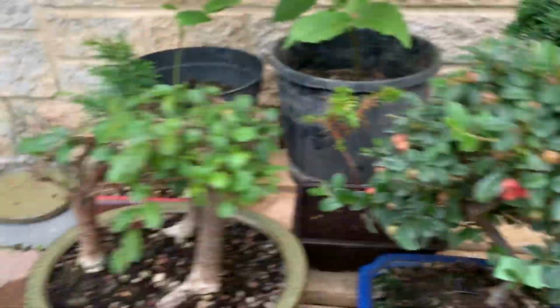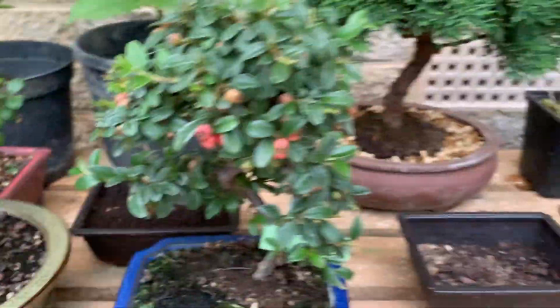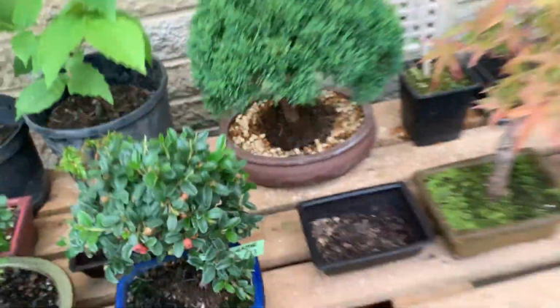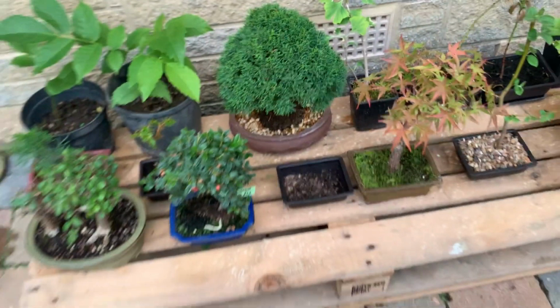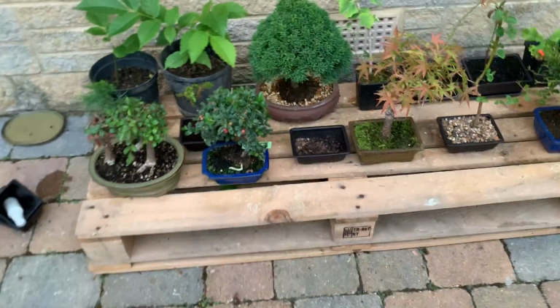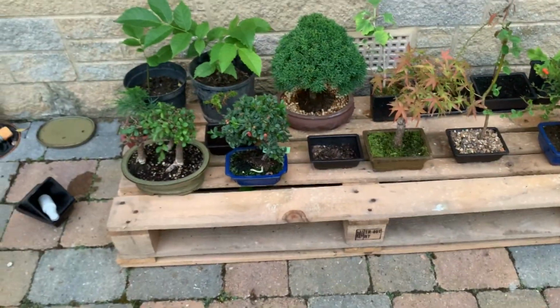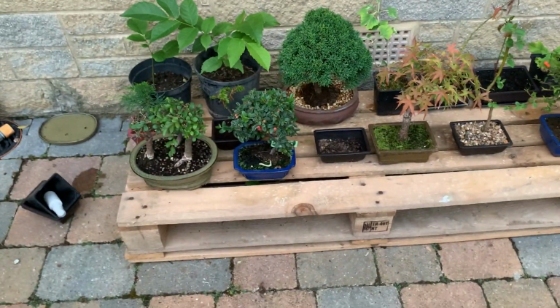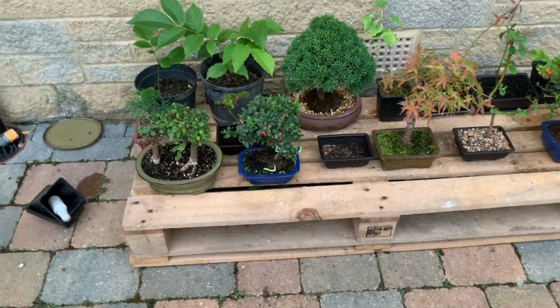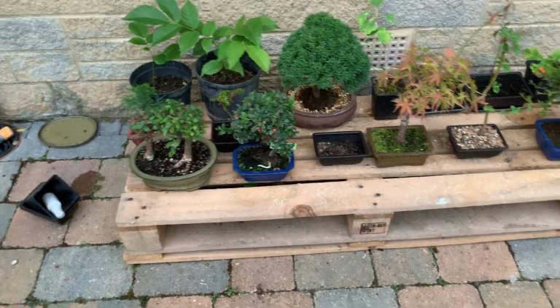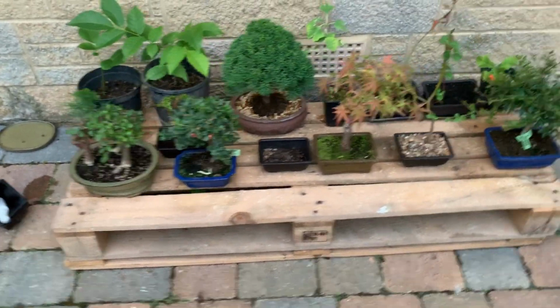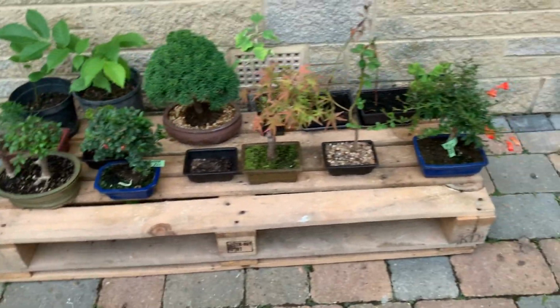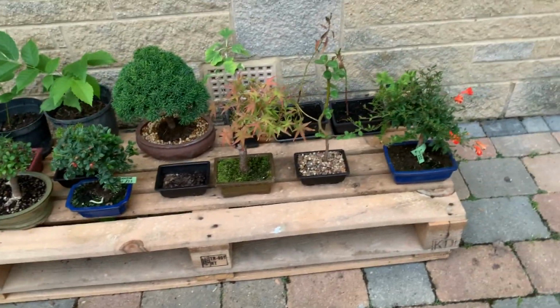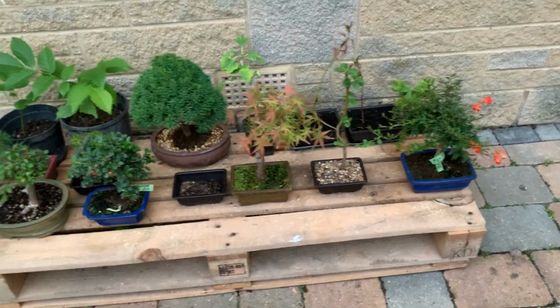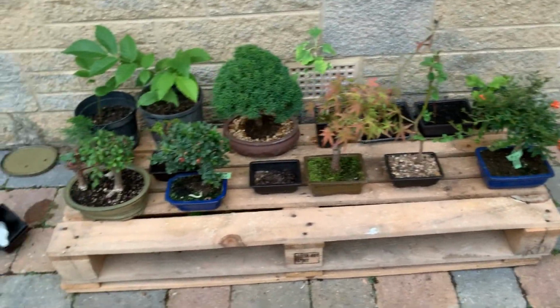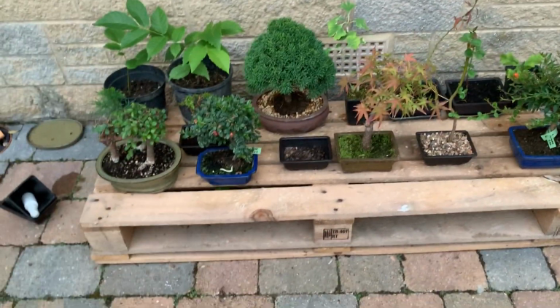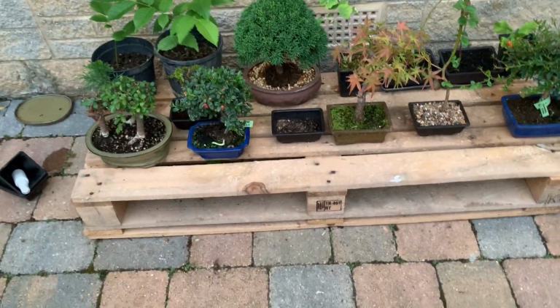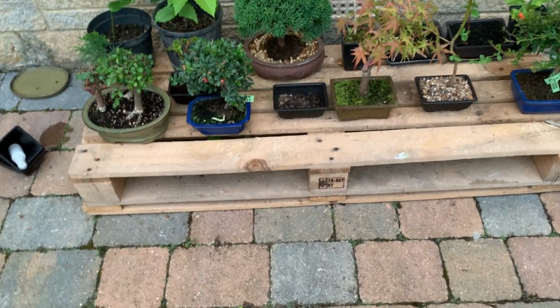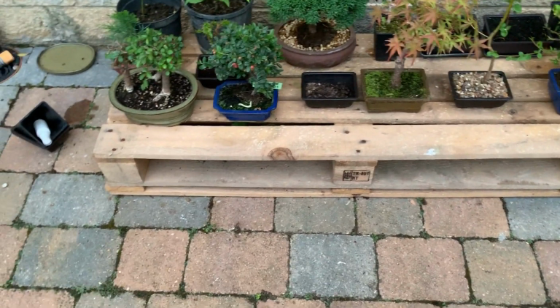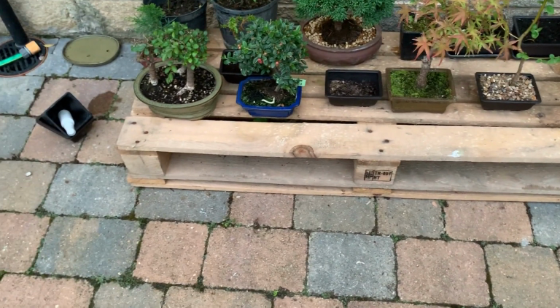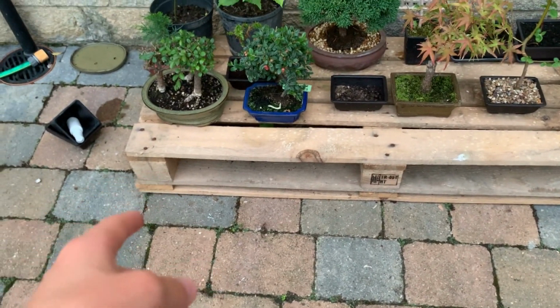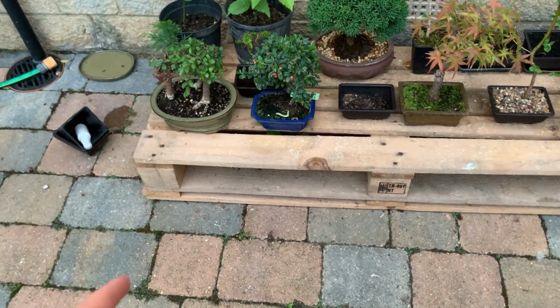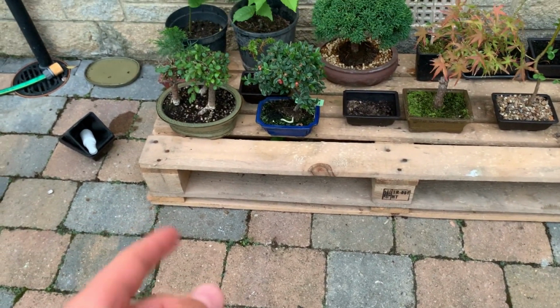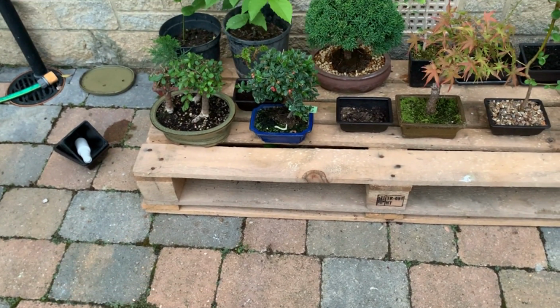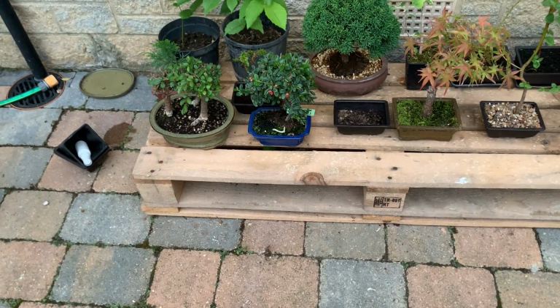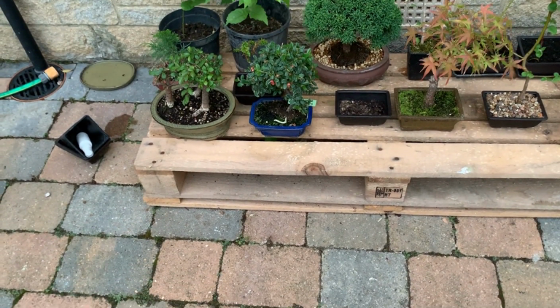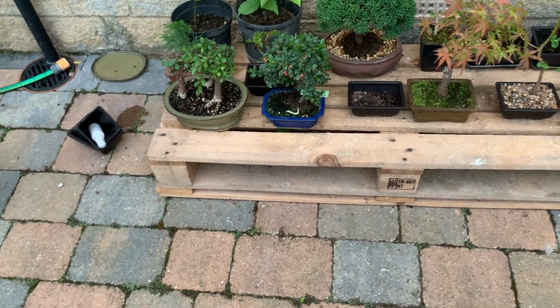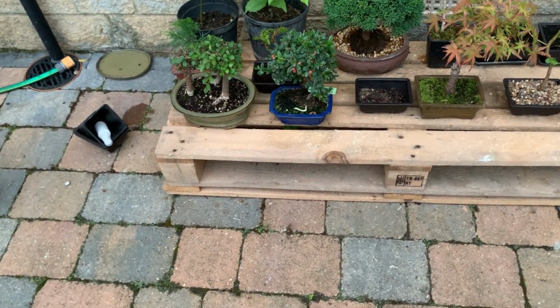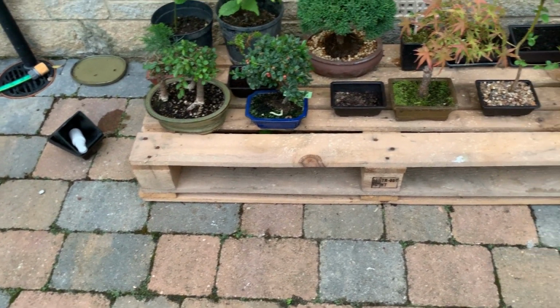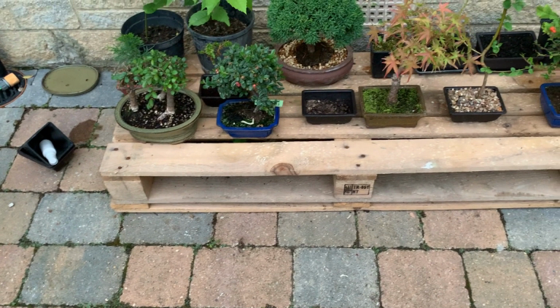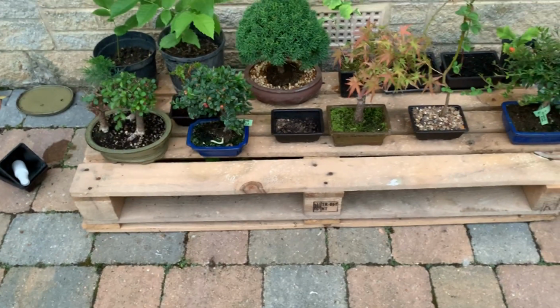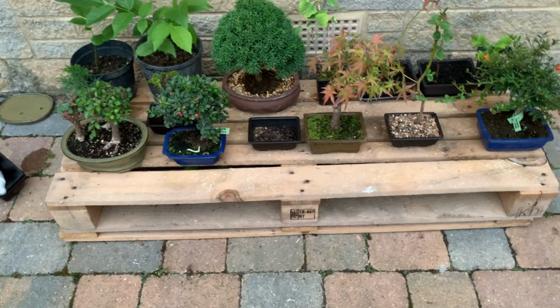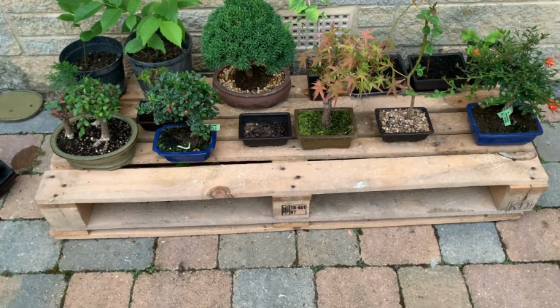Yeah, so I just wanted to show you my new bonsai and keep you updated with my collection. As you can see we've still not got the legs on yet, but they should be coming soon. Thanks, bye!